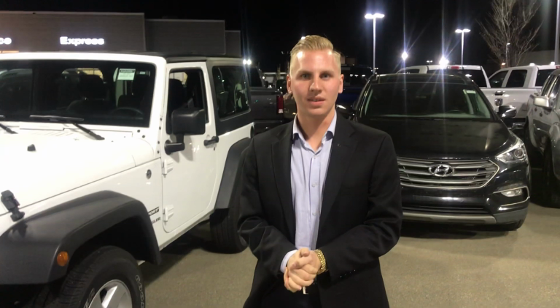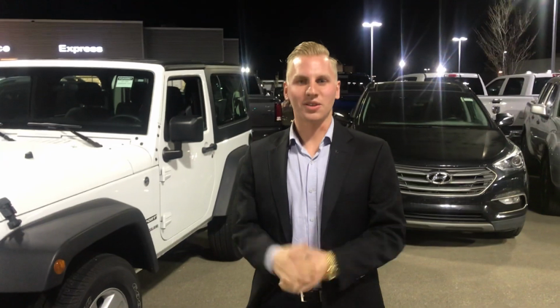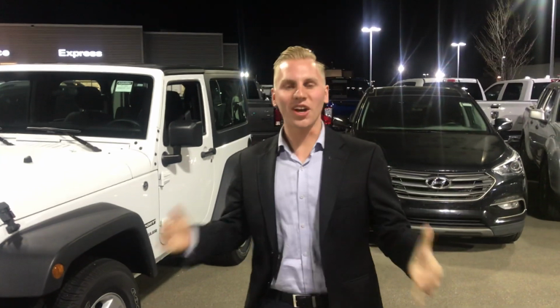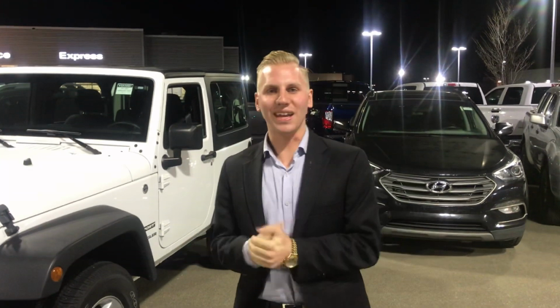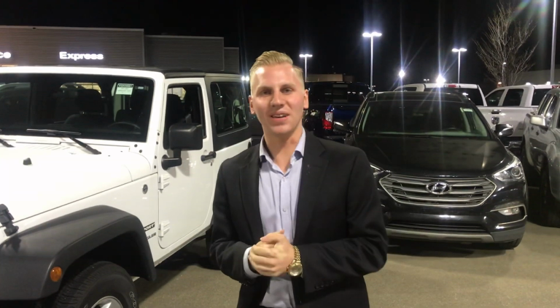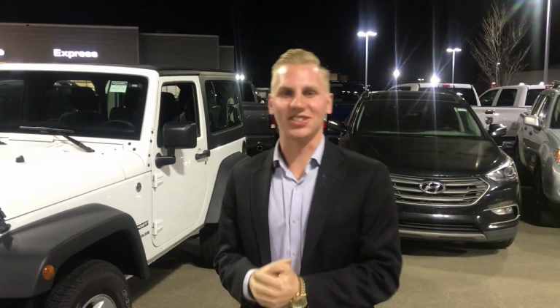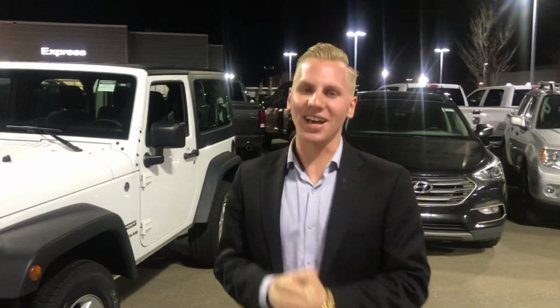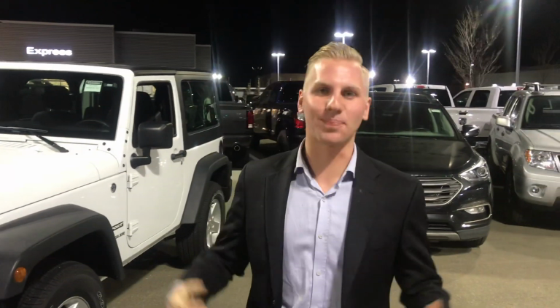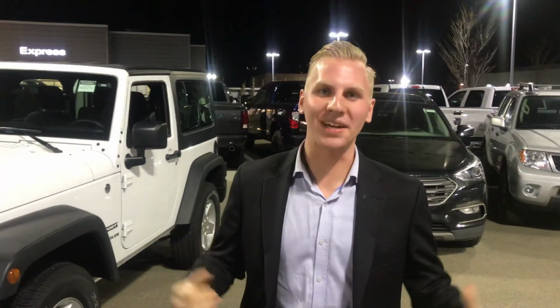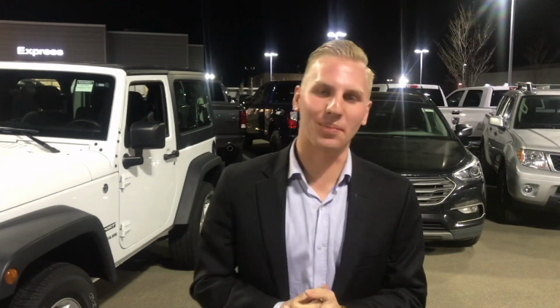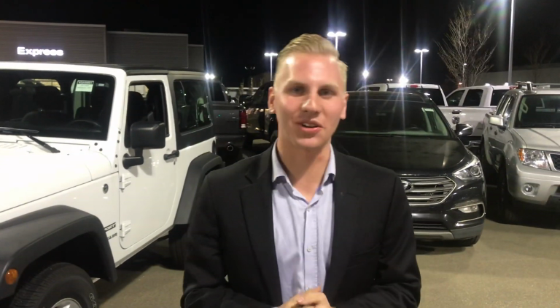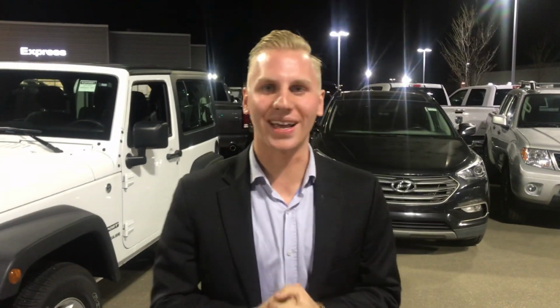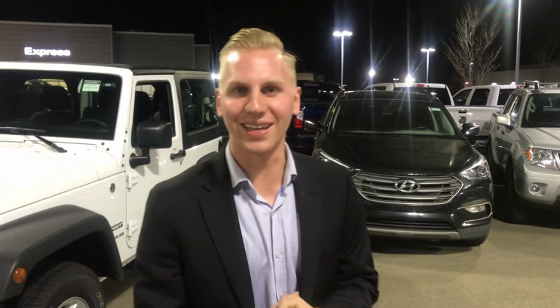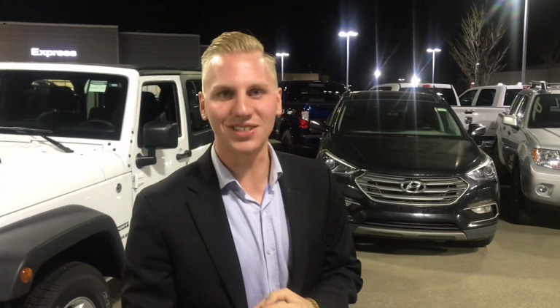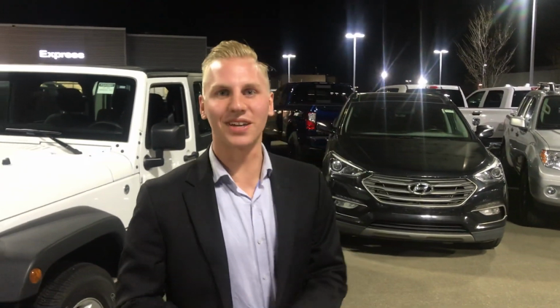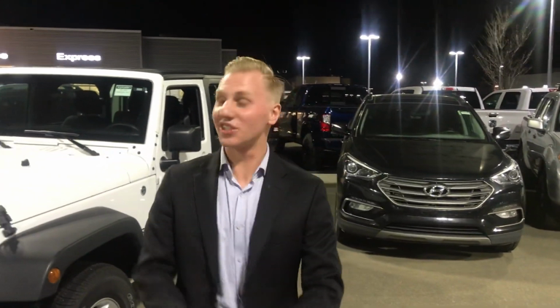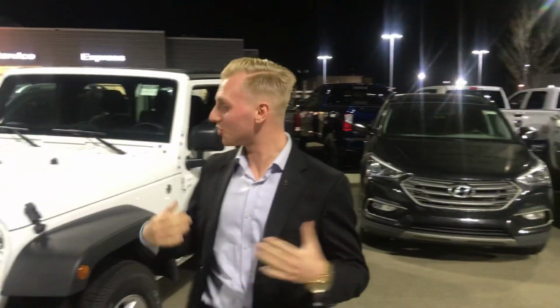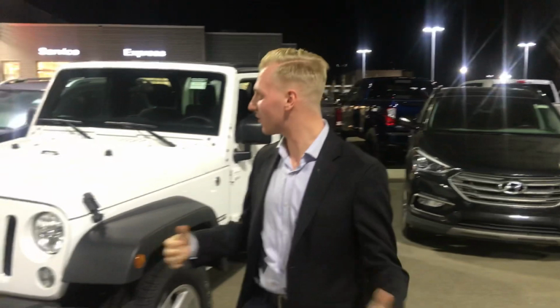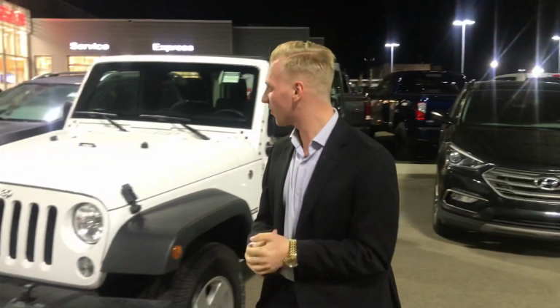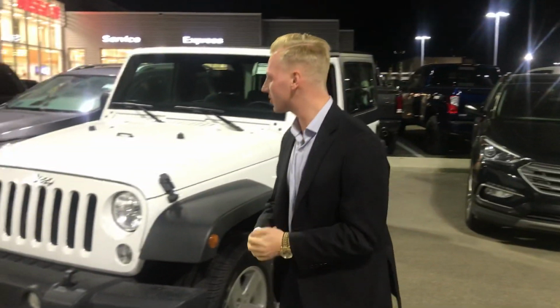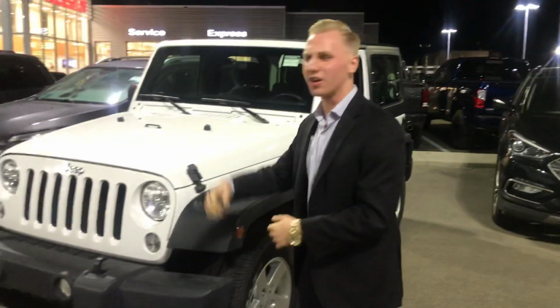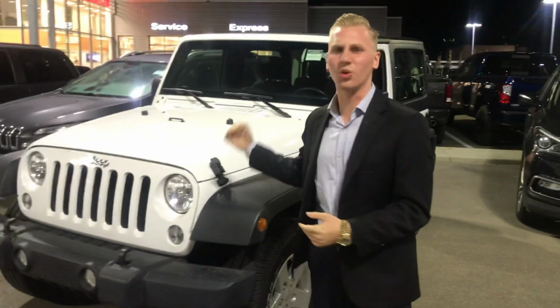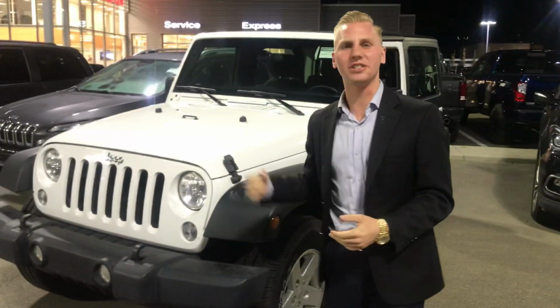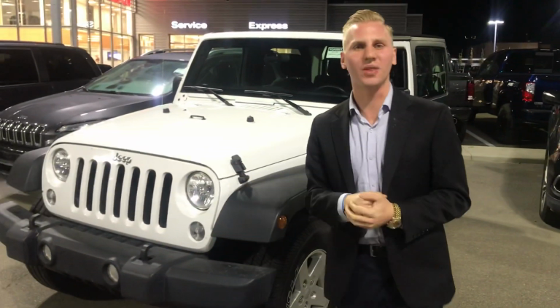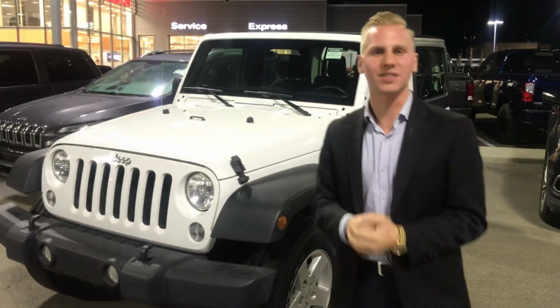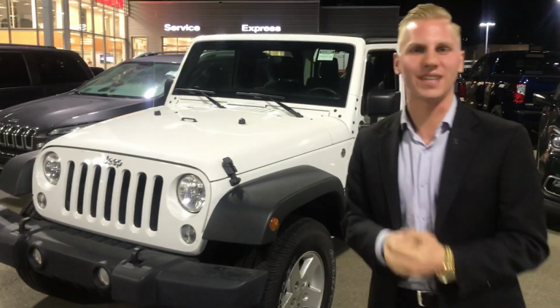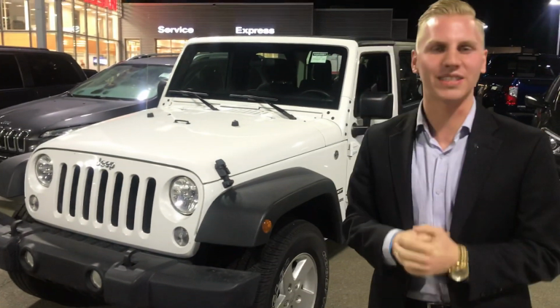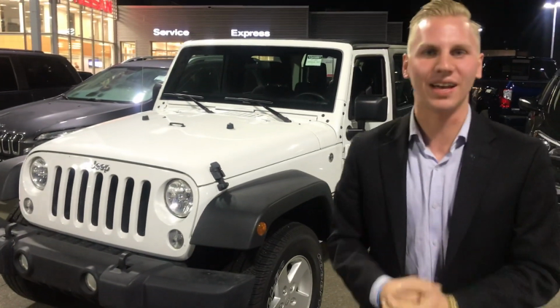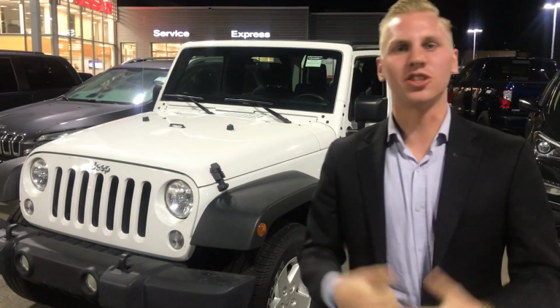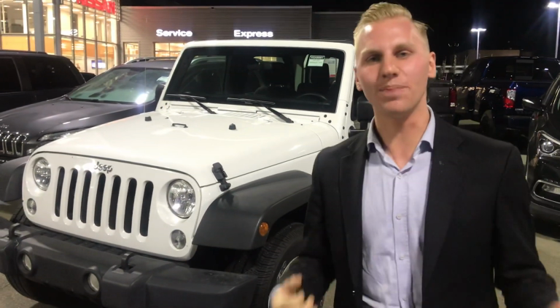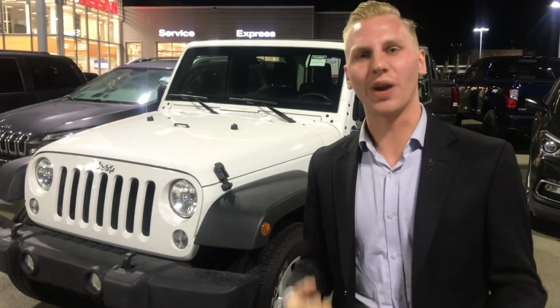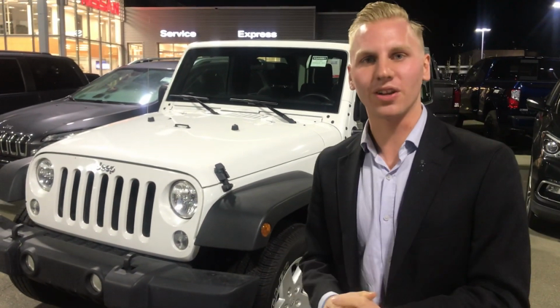Good evening Gina, it's Brendan Kemper down here at LA Nissan. I just received your information on our gorgeous 2017 Jeep Wrangler.